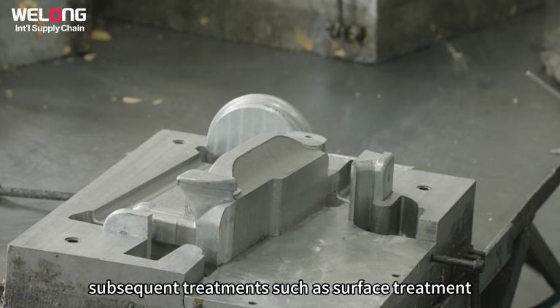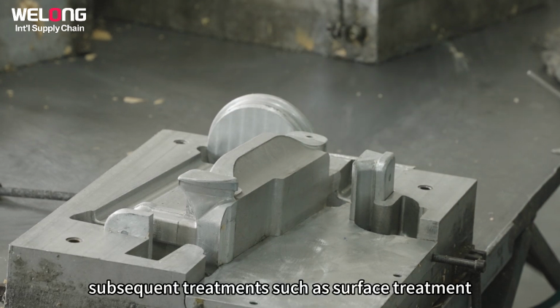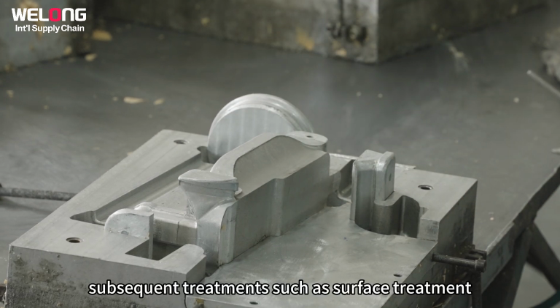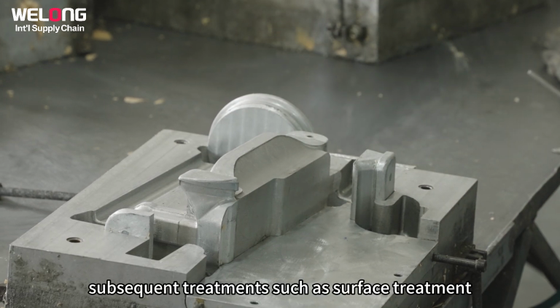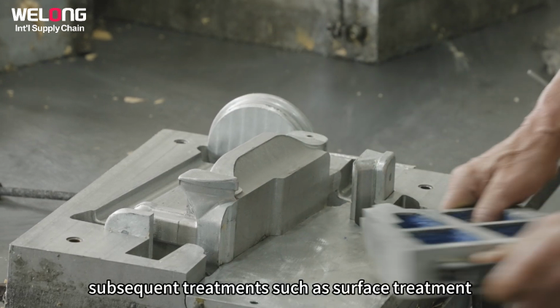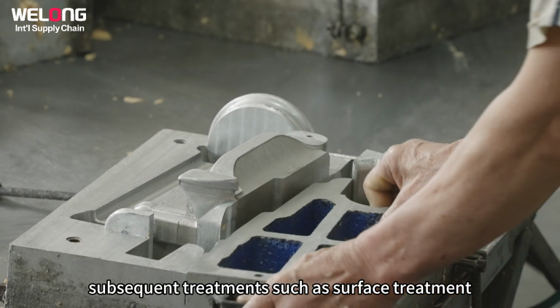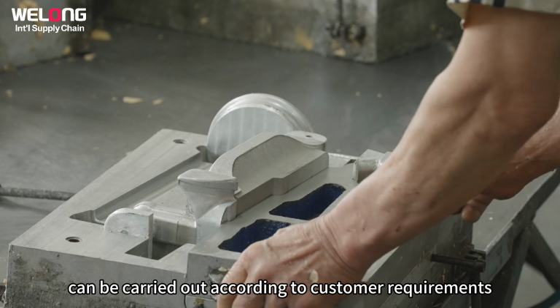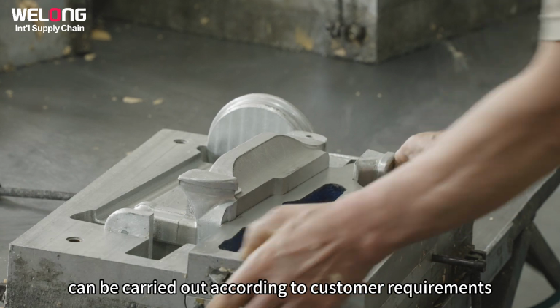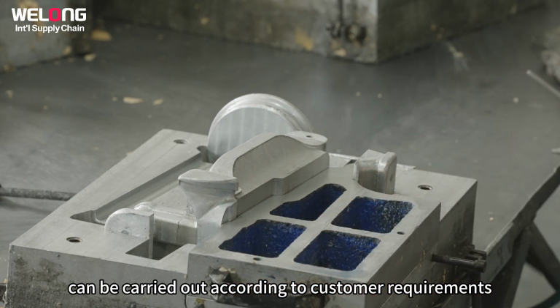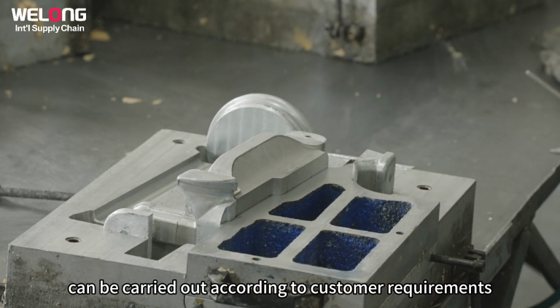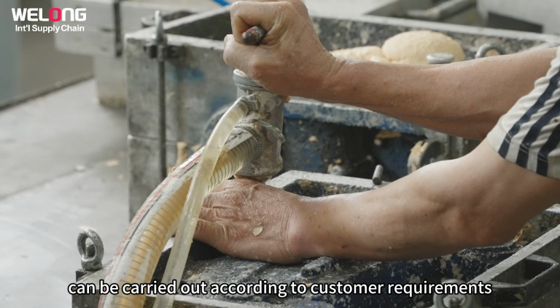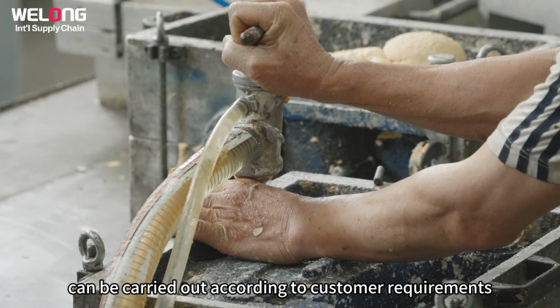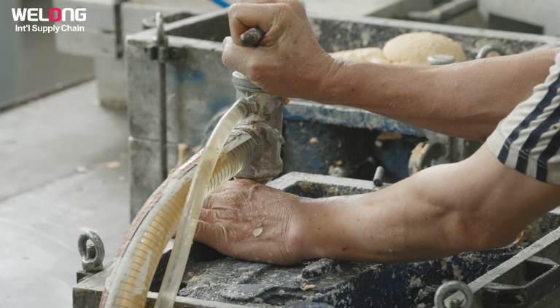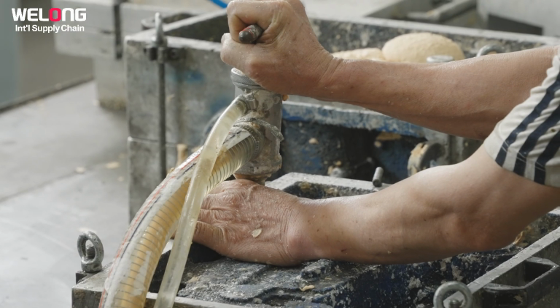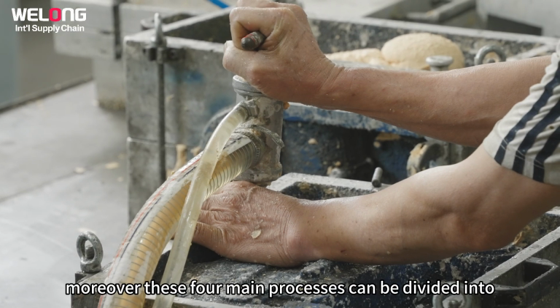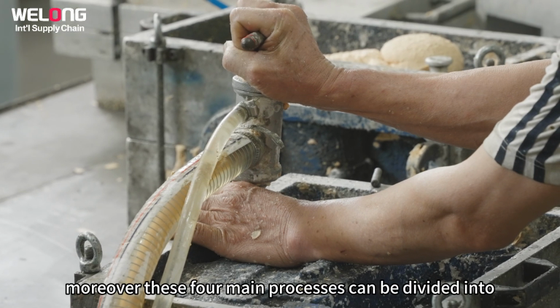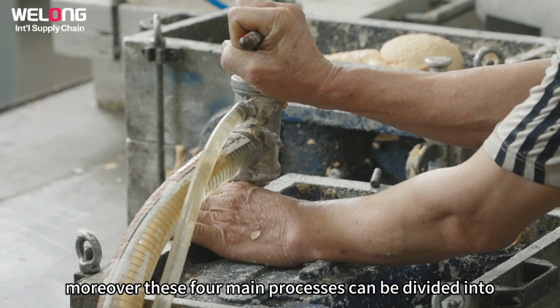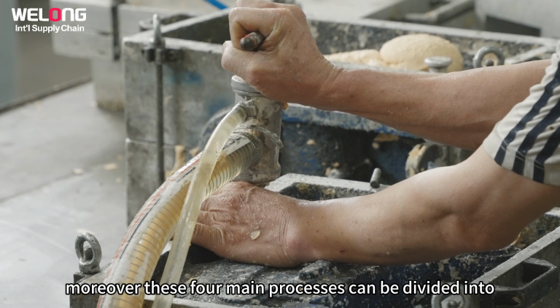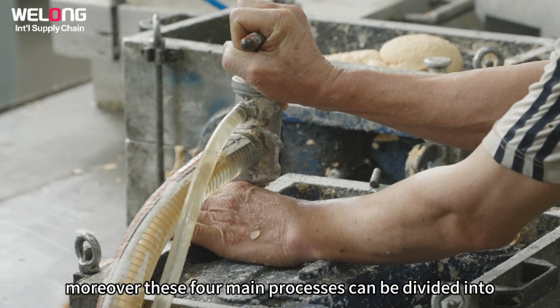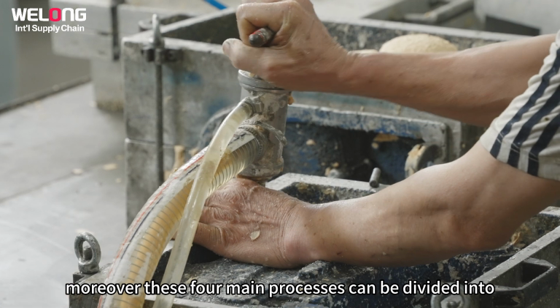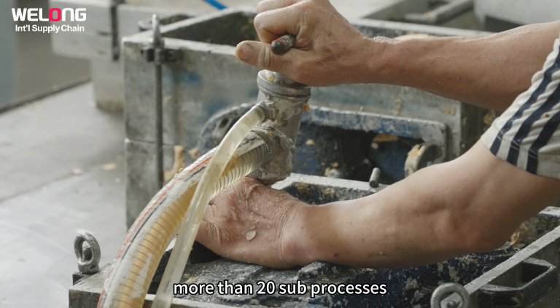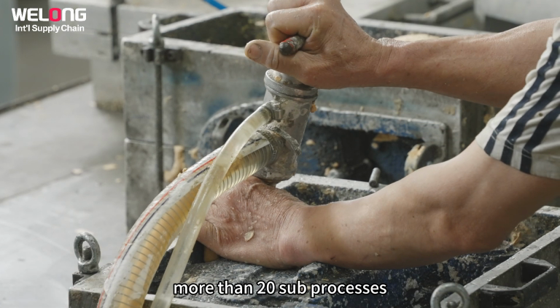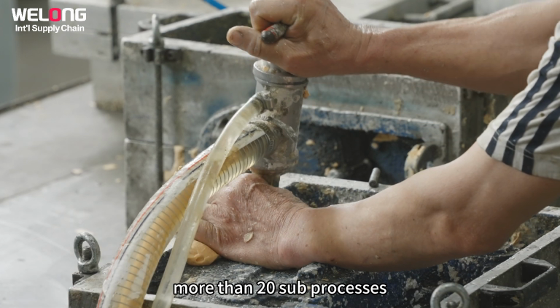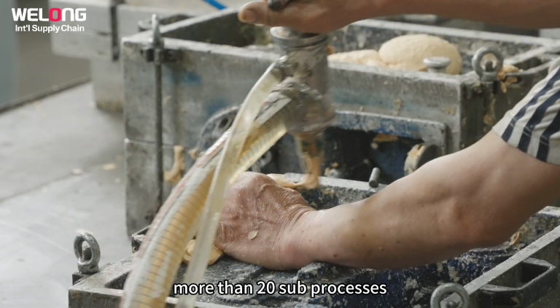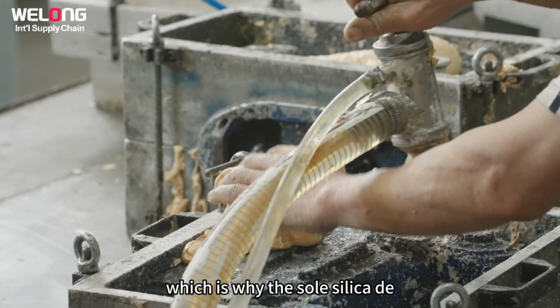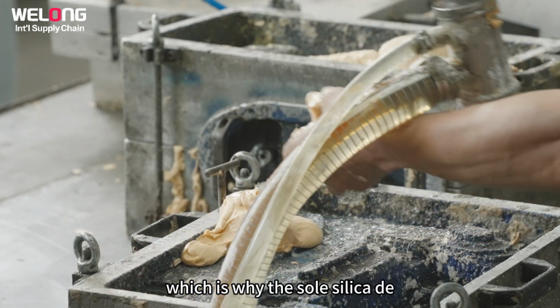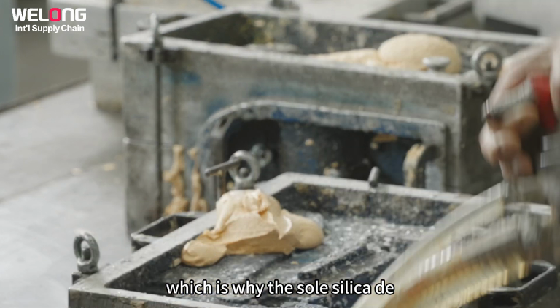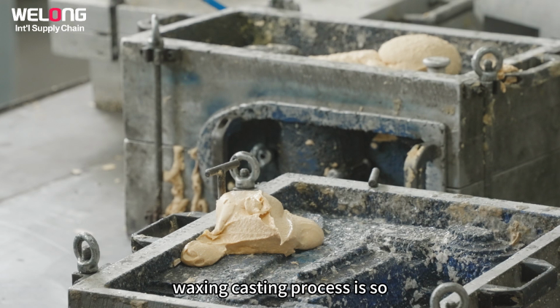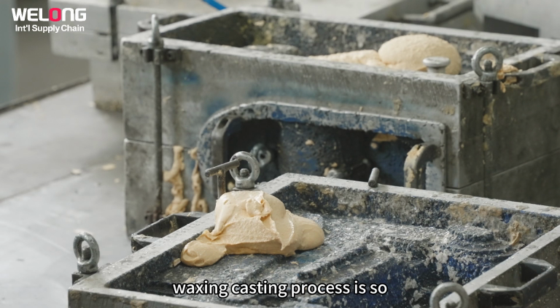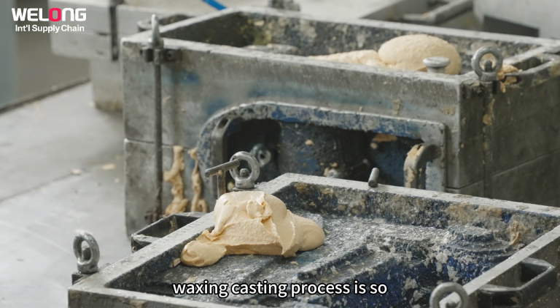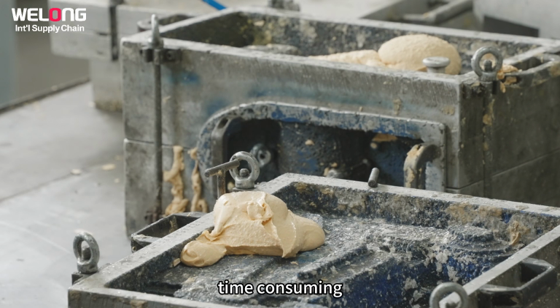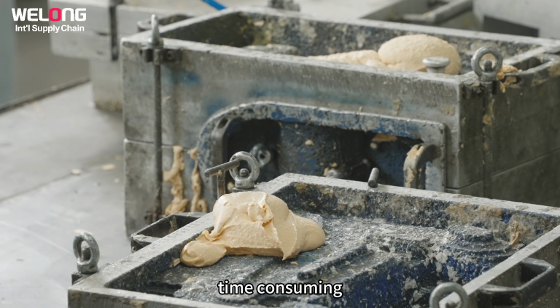Subsequent treatments, such as surface treatment, can be carried out according to customer requirements. Moreover, these four main processes can be divided into more than 20 sub-processes, which is why the colloidal silica de-waxing casting process is so time-consuming.